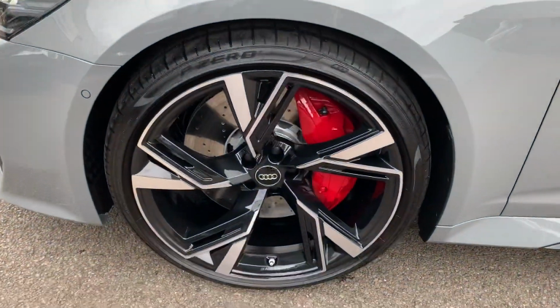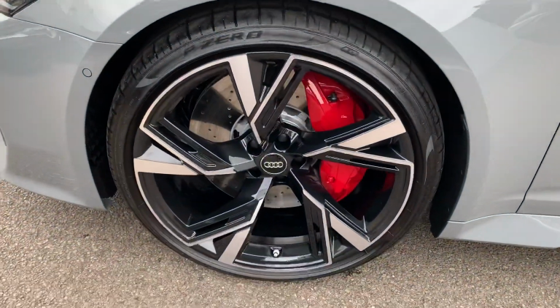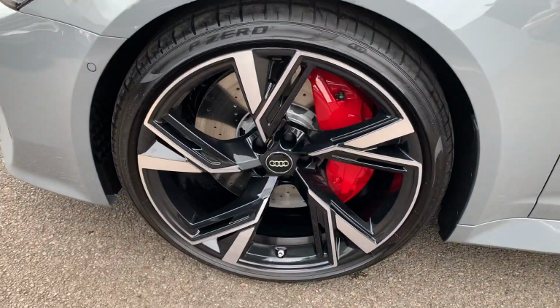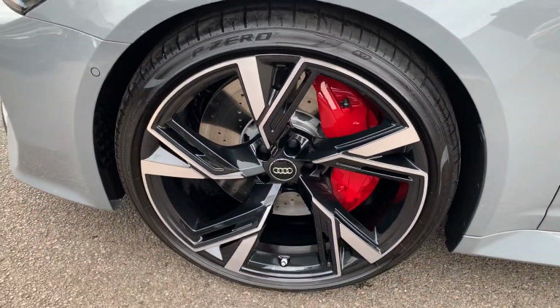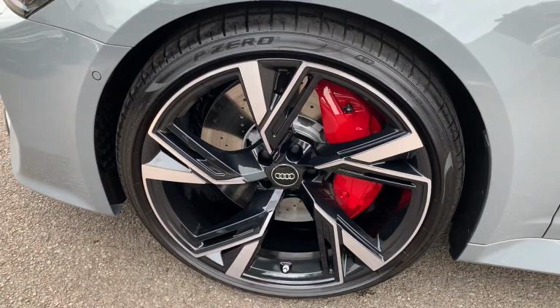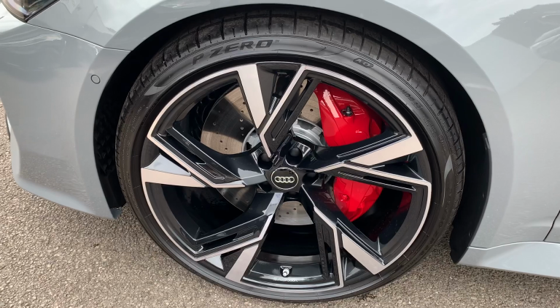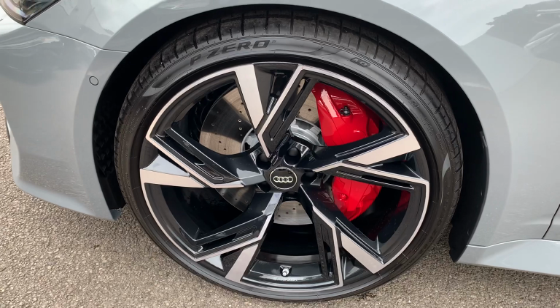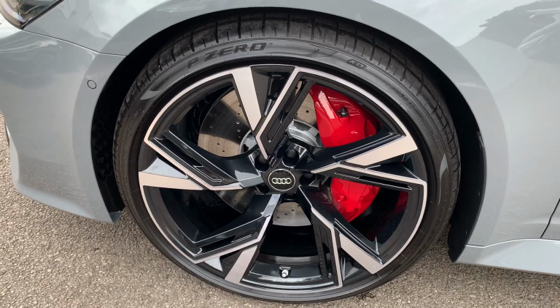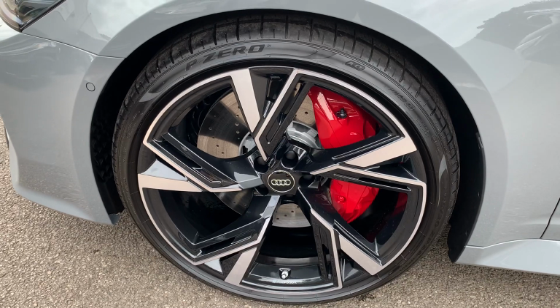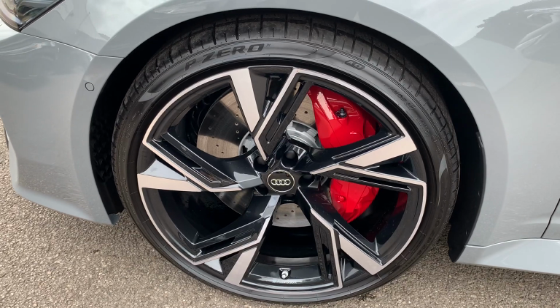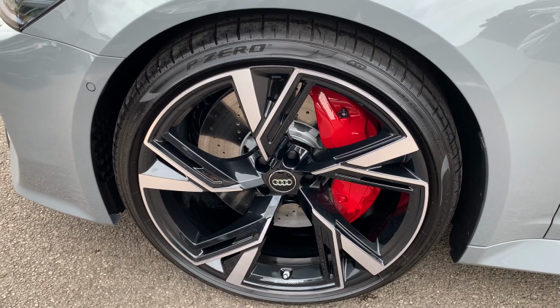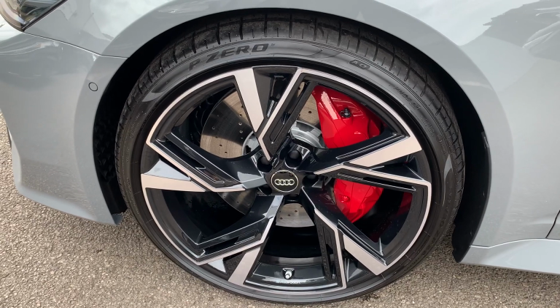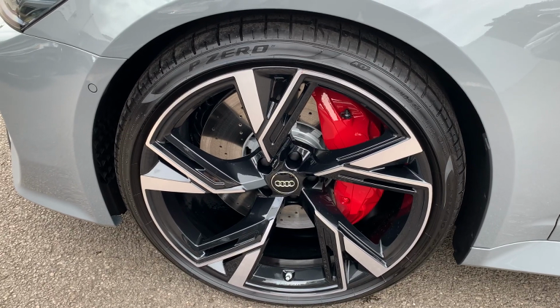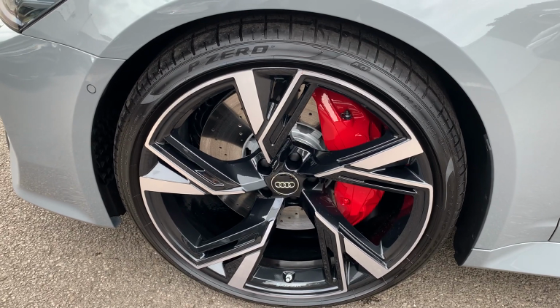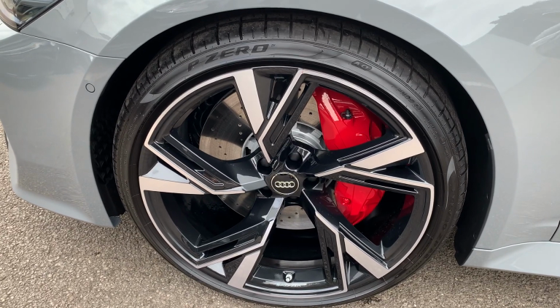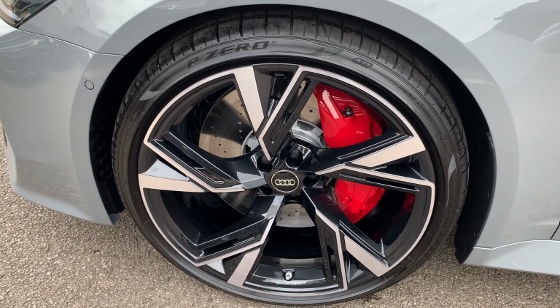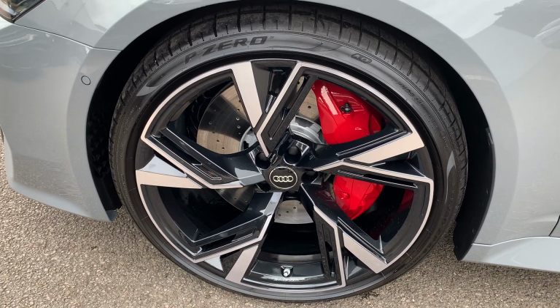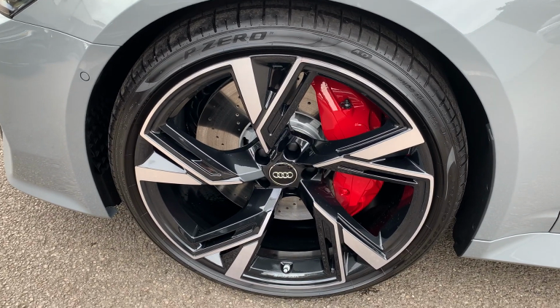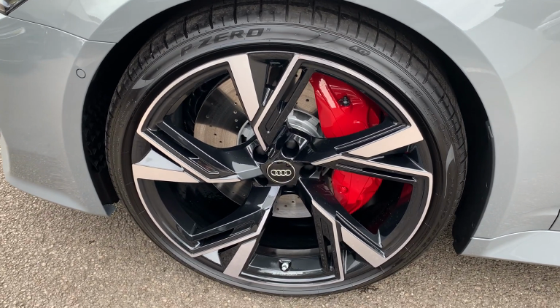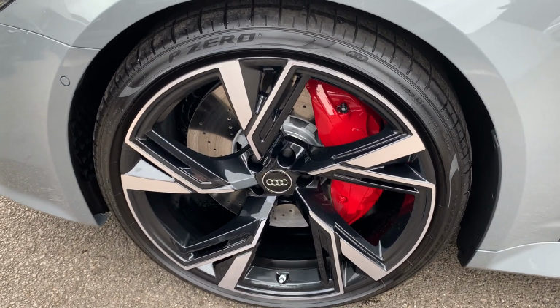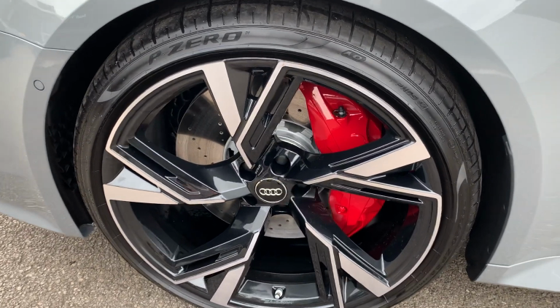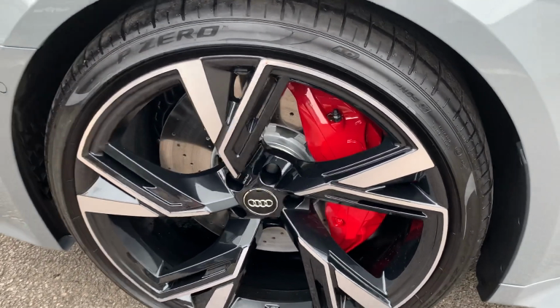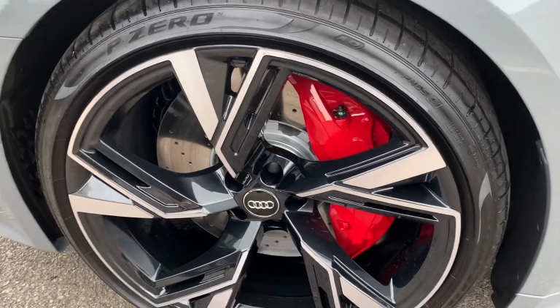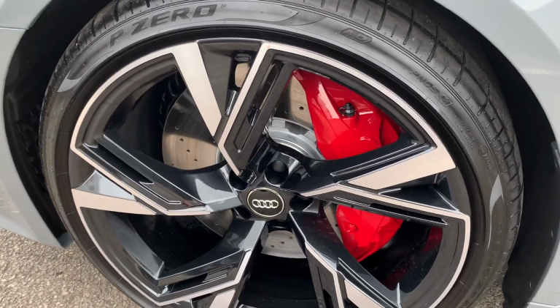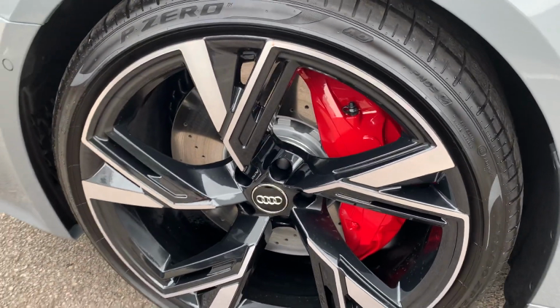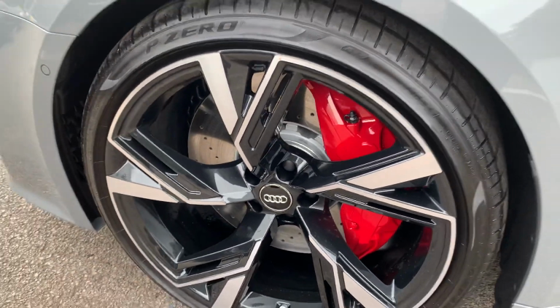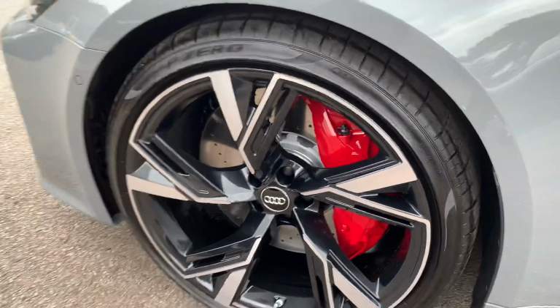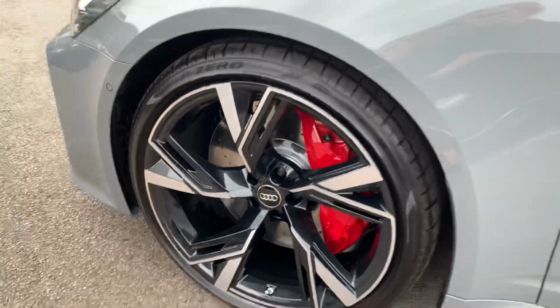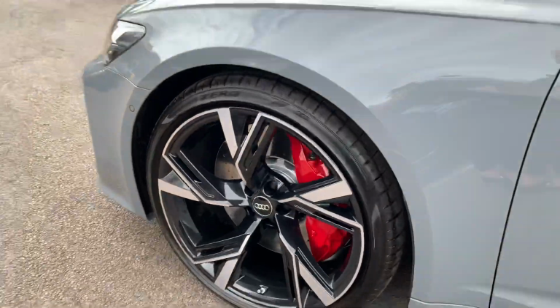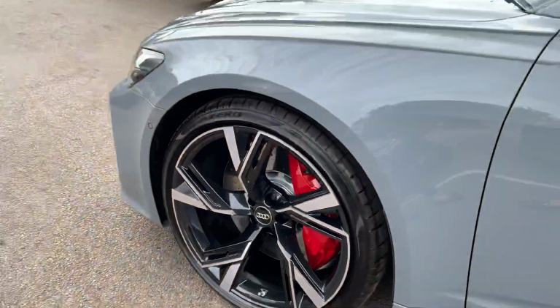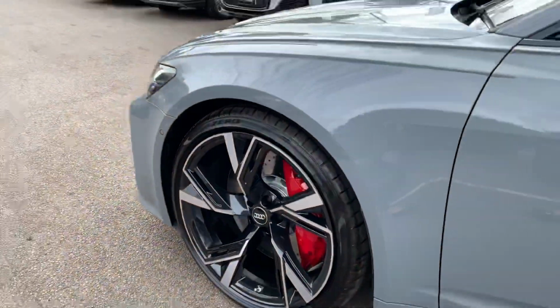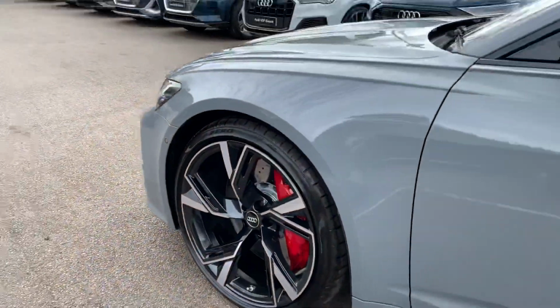22 inch five arm dynamic design high gloss Audi Sport alloy wheels with the red RS brake calipers.